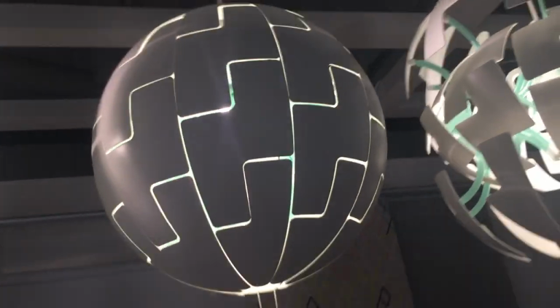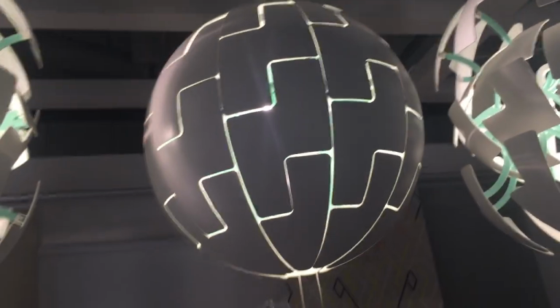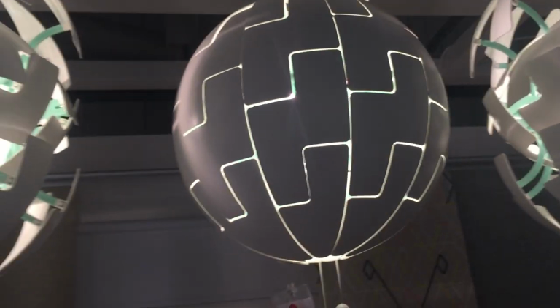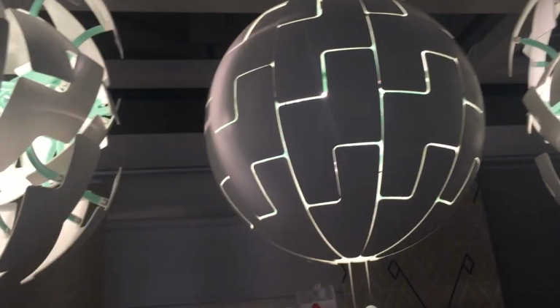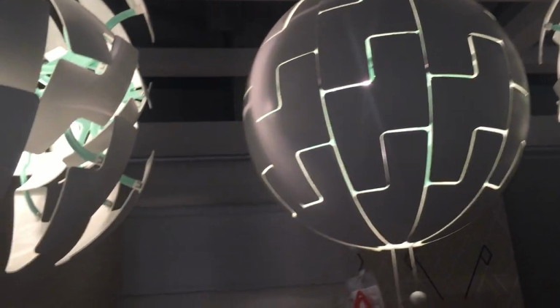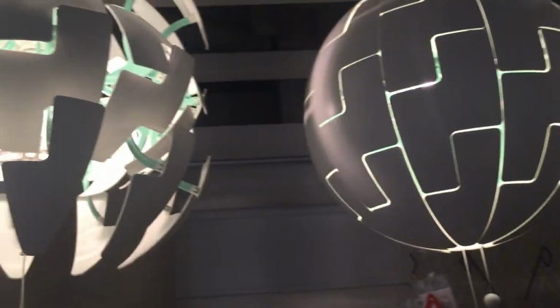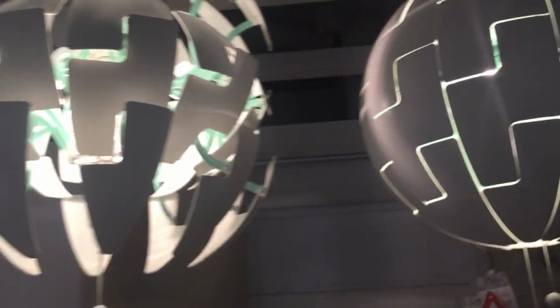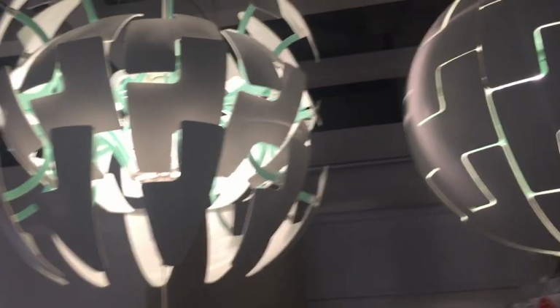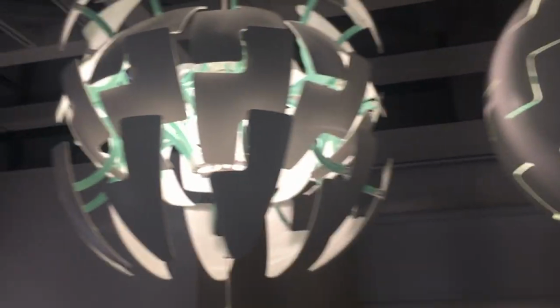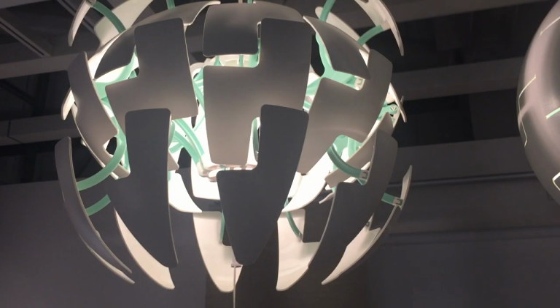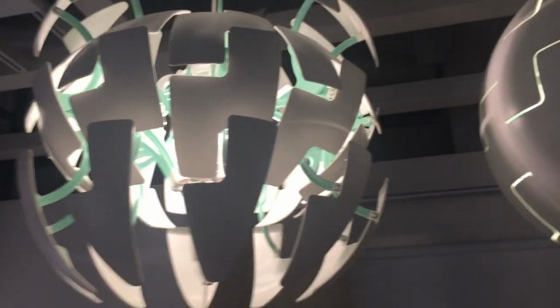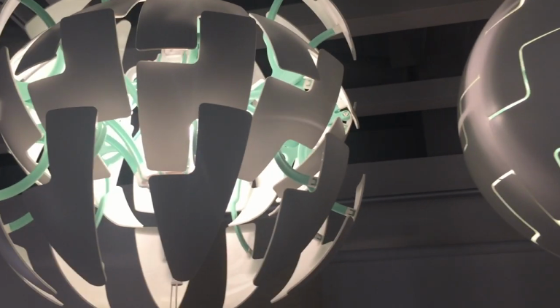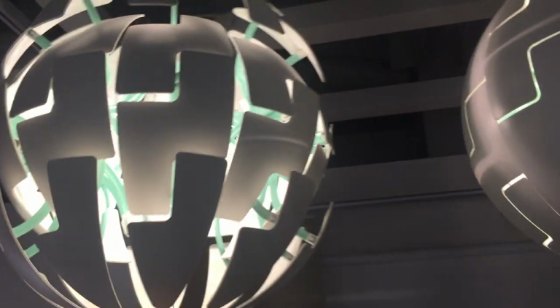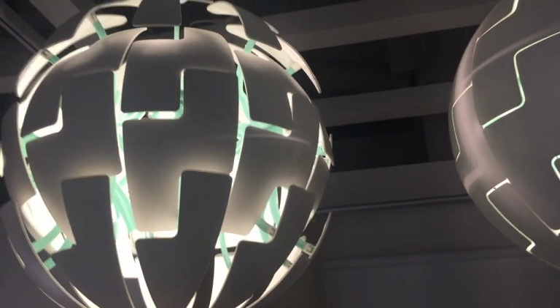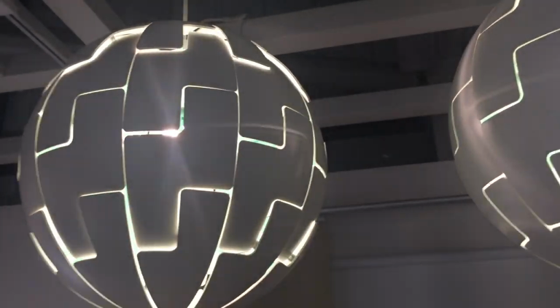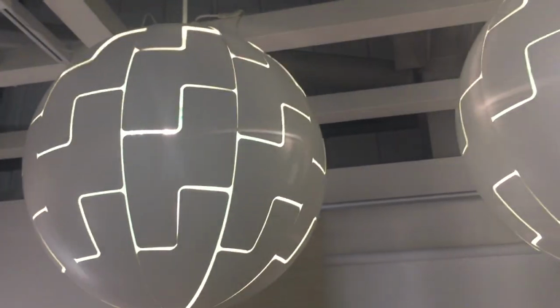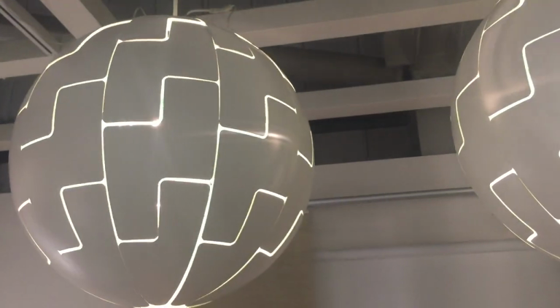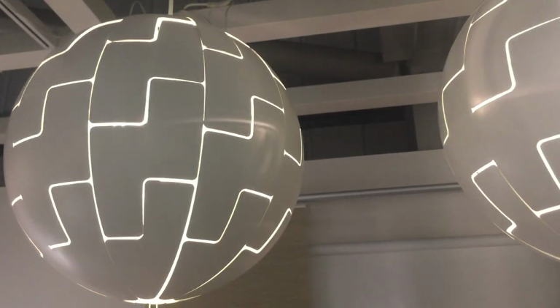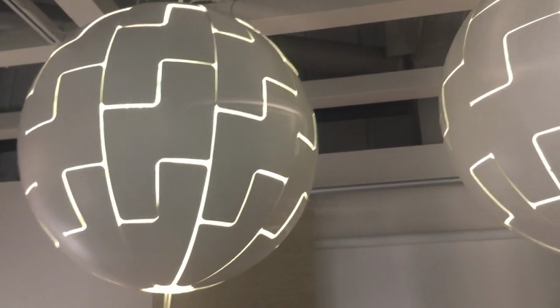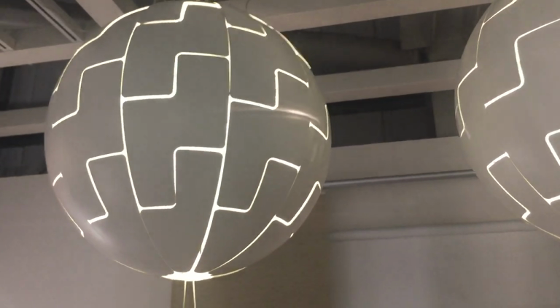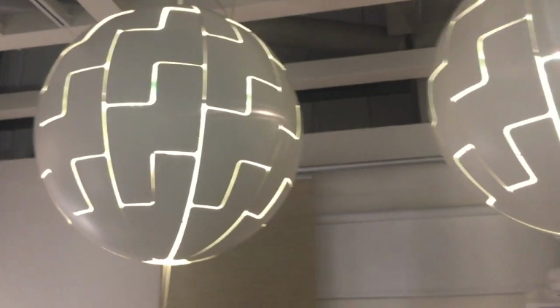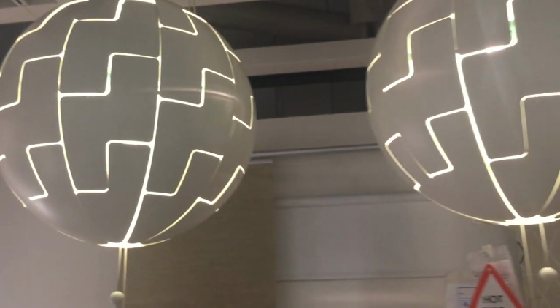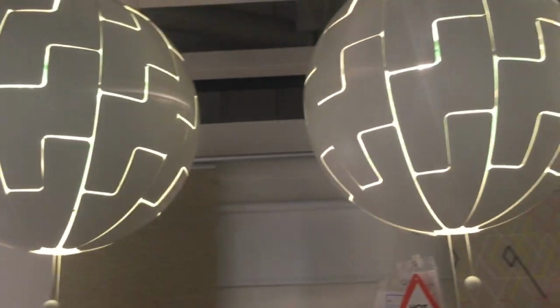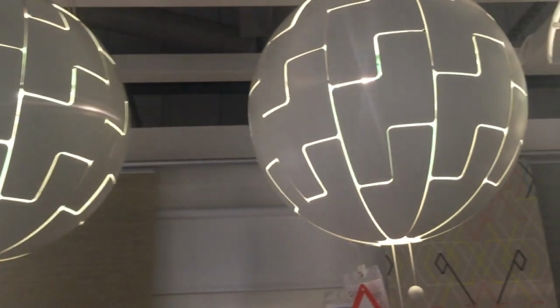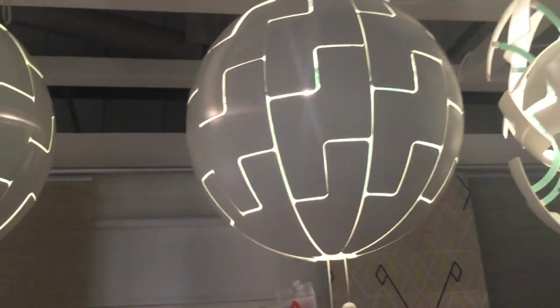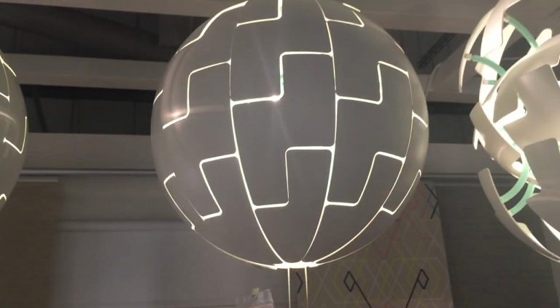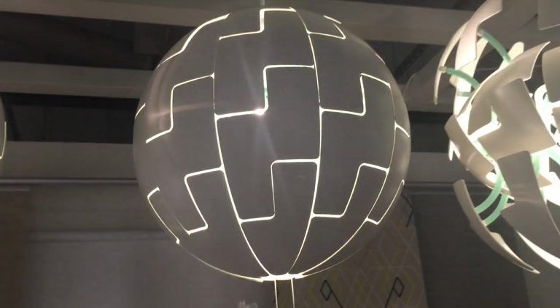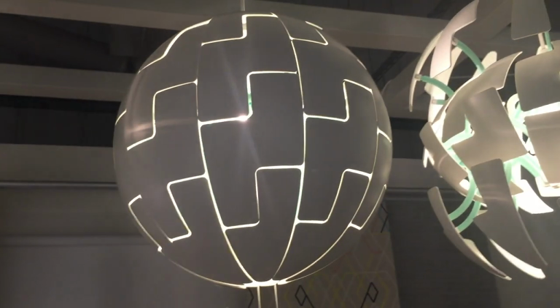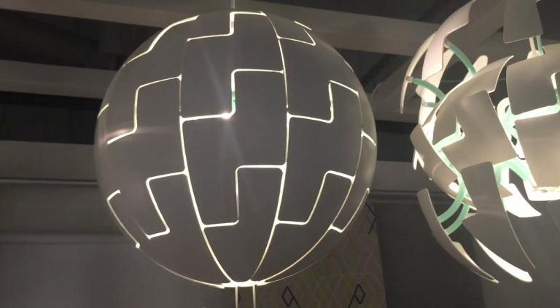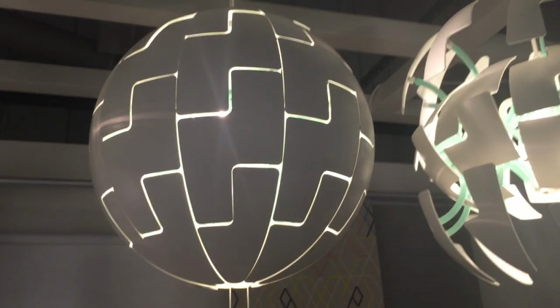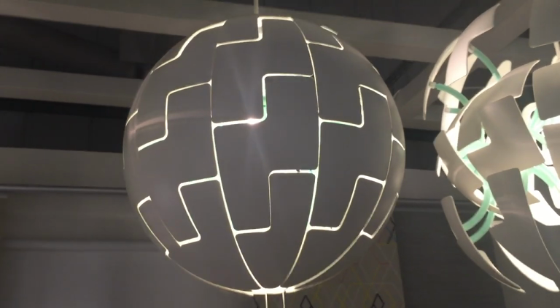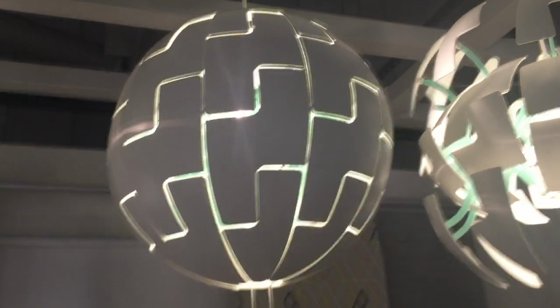That would be really cool if you took the time to paint that up as the Death Star. How cool is that? Anyway guys, thank you for watching and may the force be with you. Bye for now.